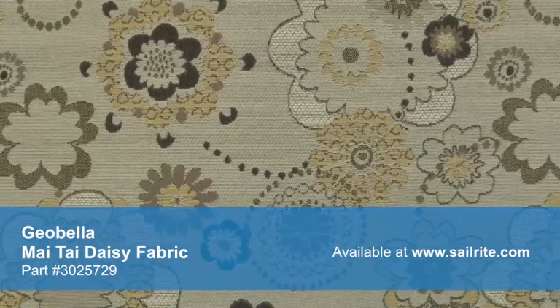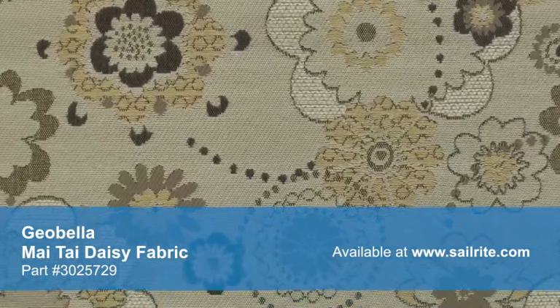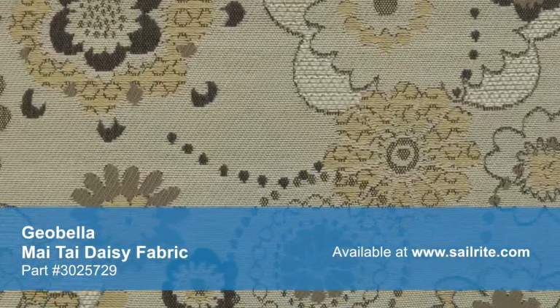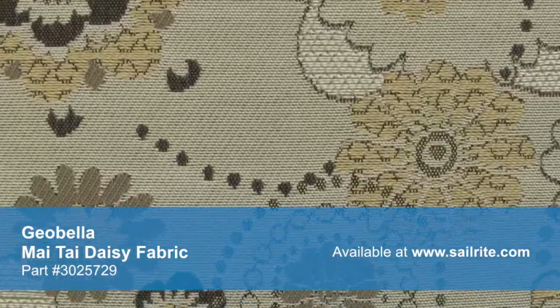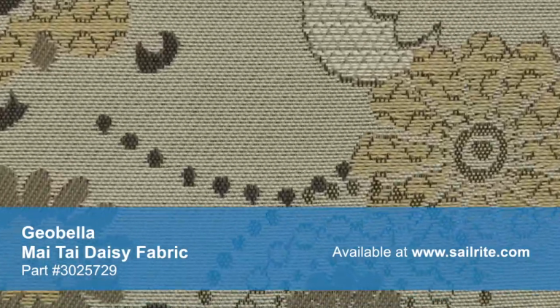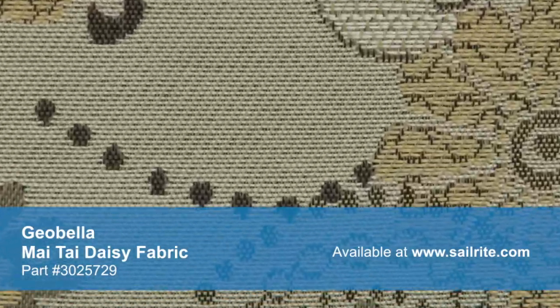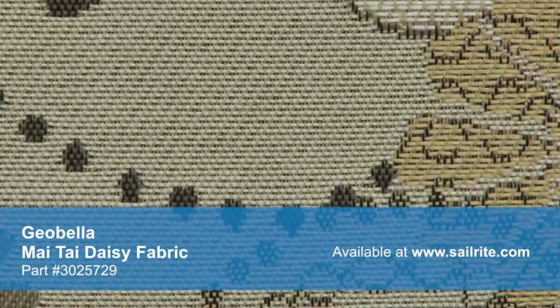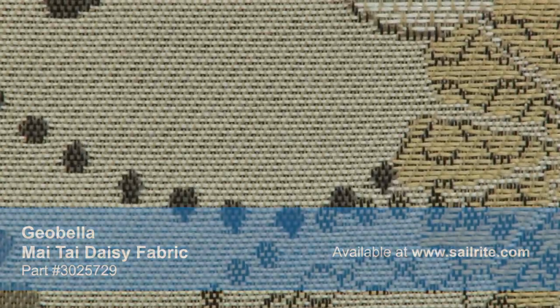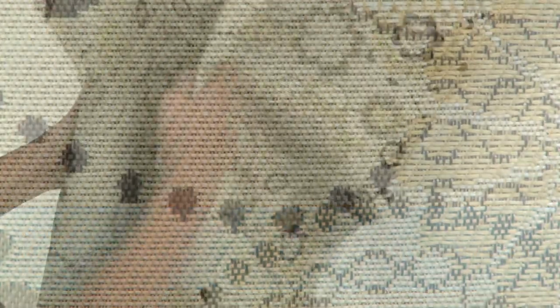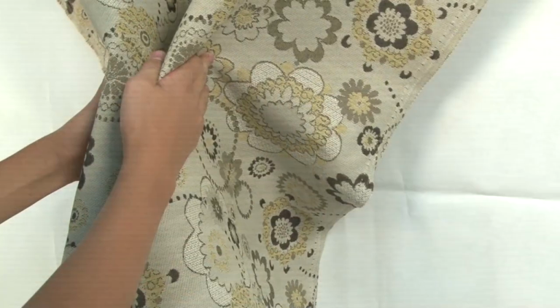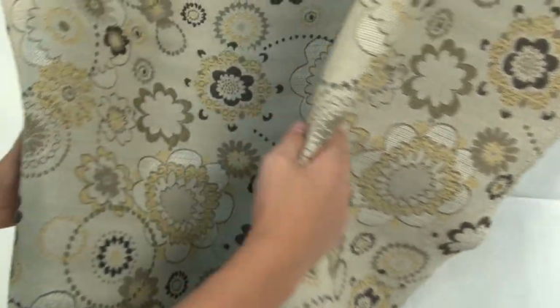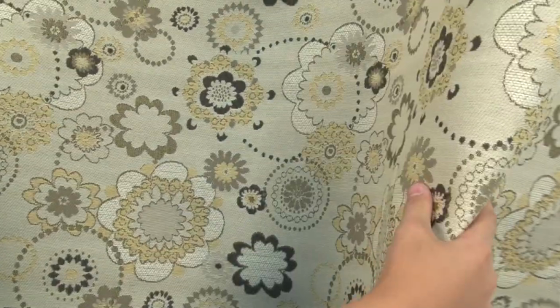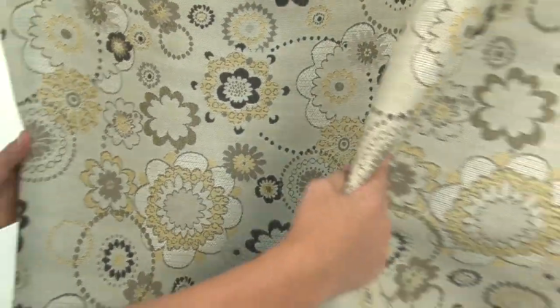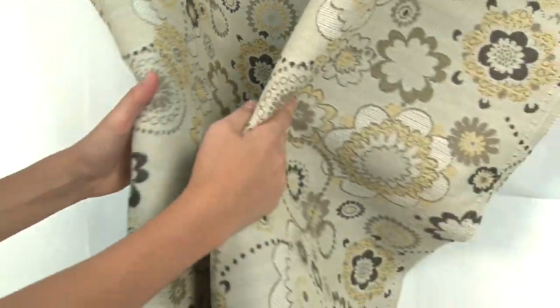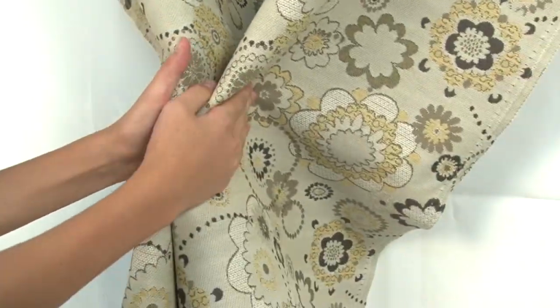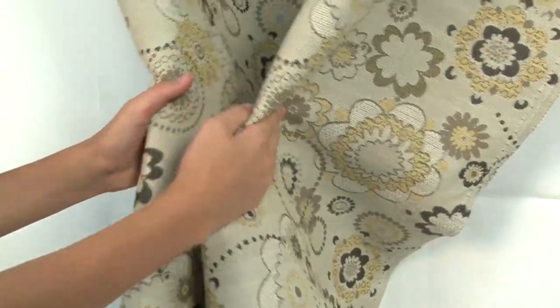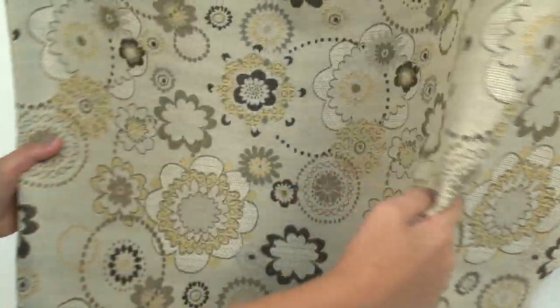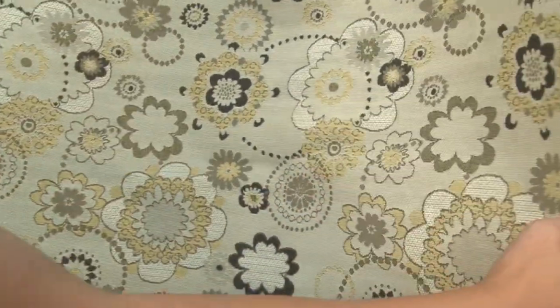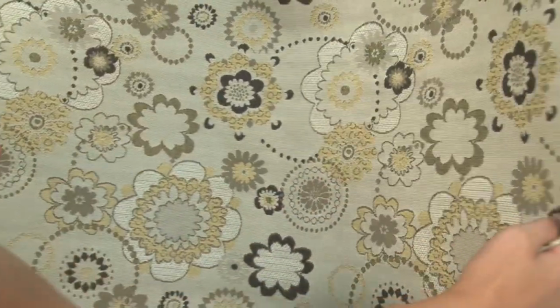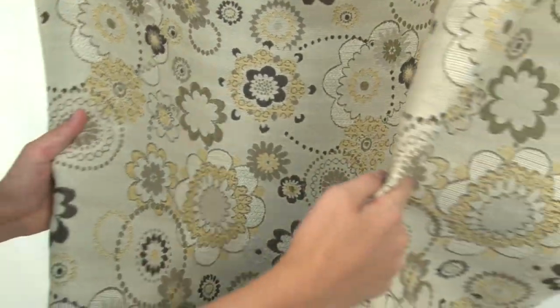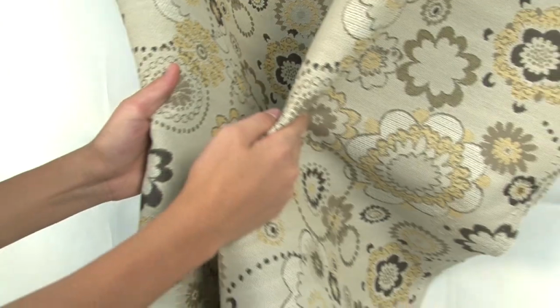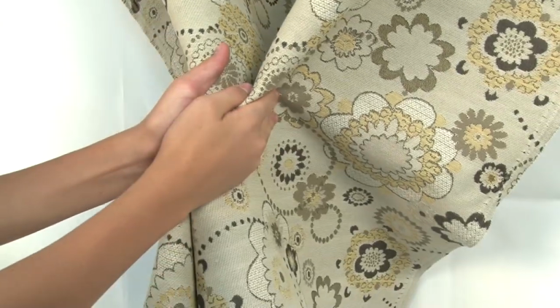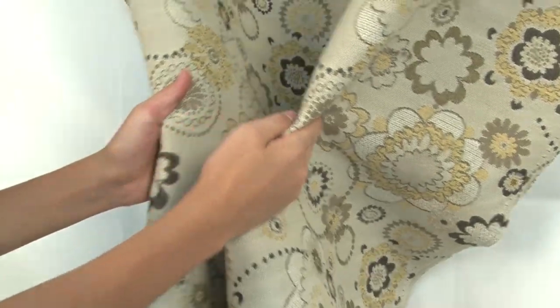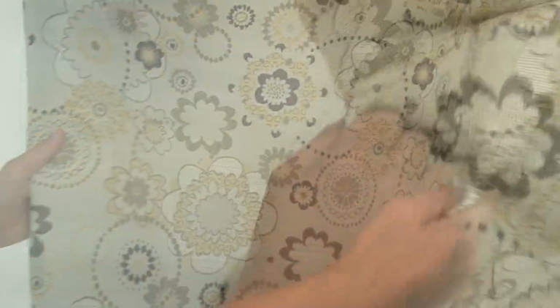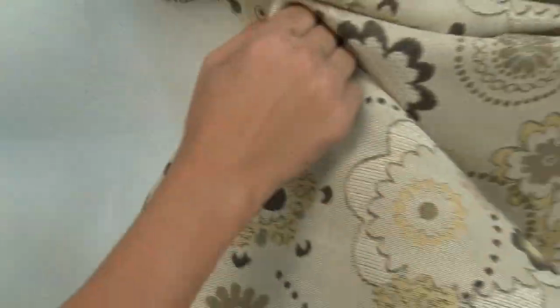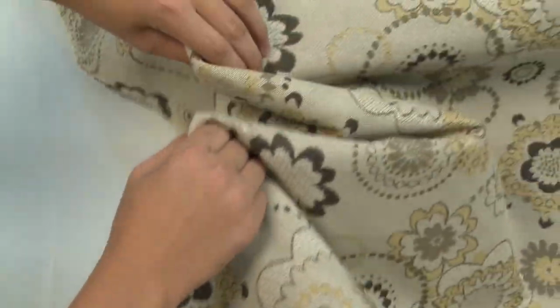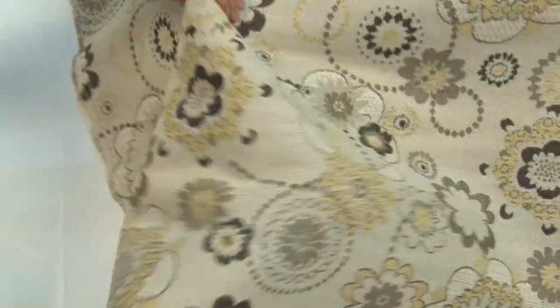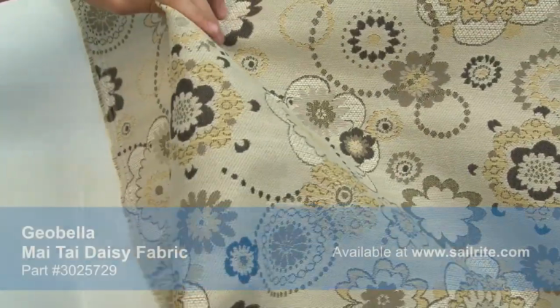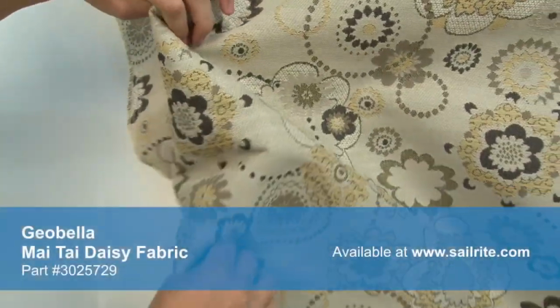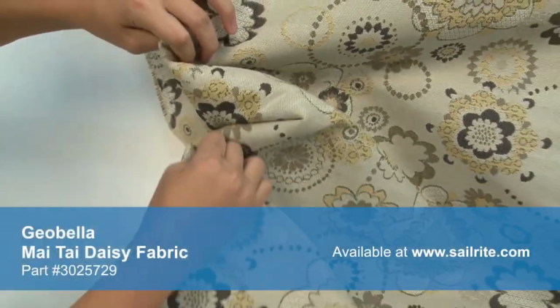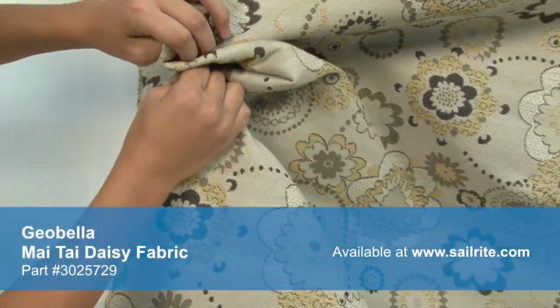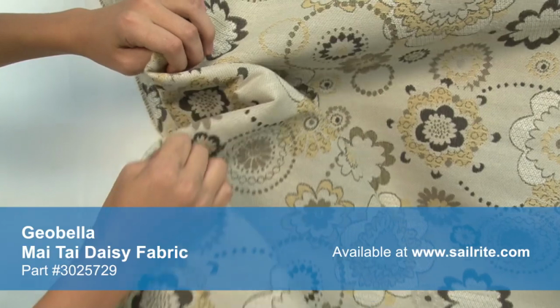These soft yarns give Geobella a luxurious texture and superior quality, making it a dependable designer outdoor fabric. Pfeiffer Geobella Fabrics are lightweight yet extremely strong and durable, passing all industry standards for the cushion market.